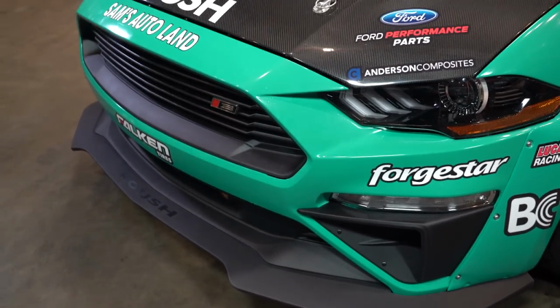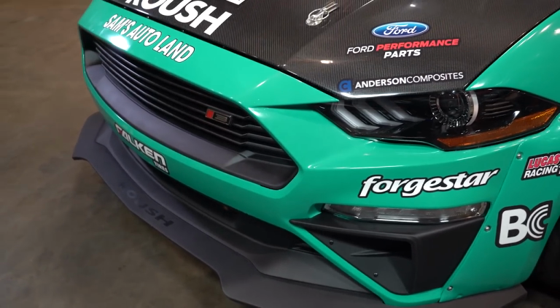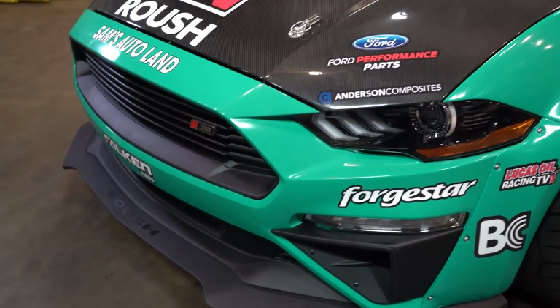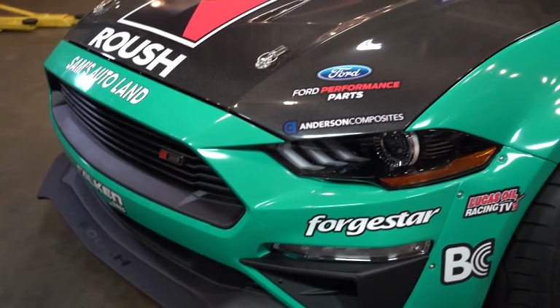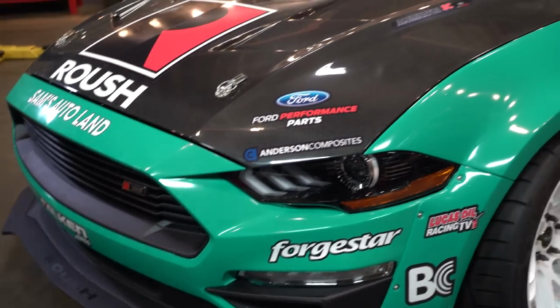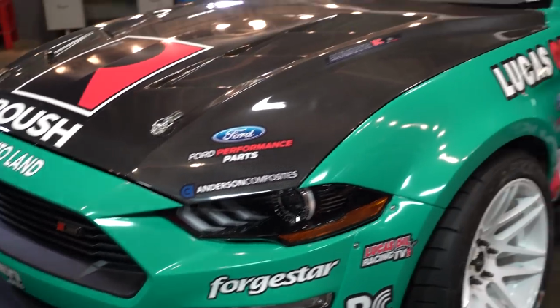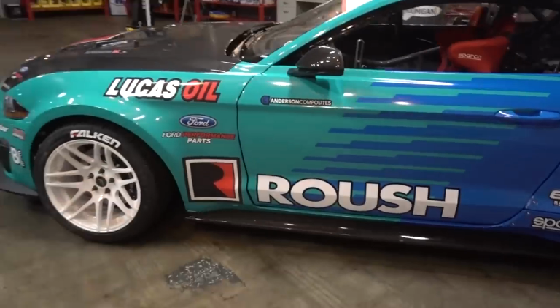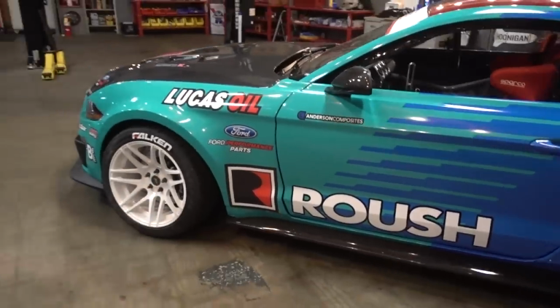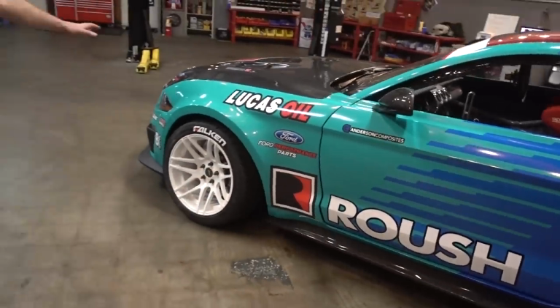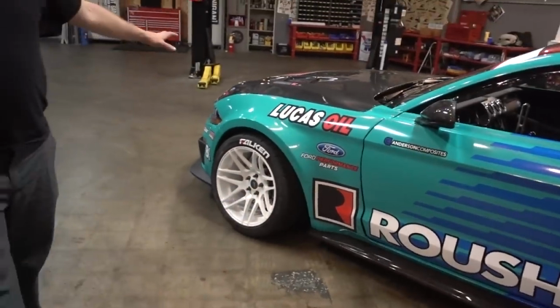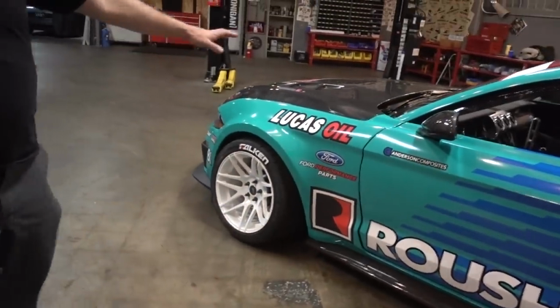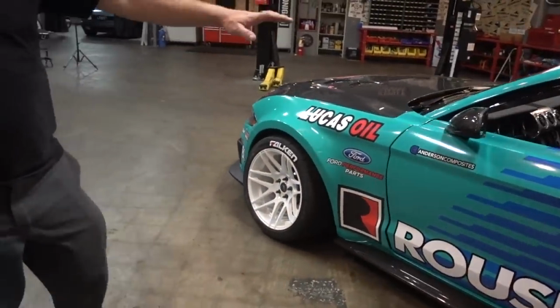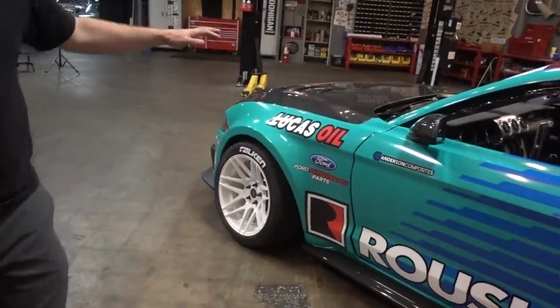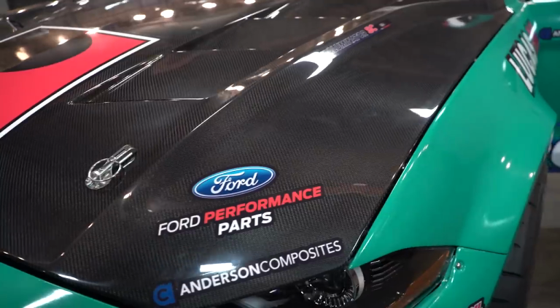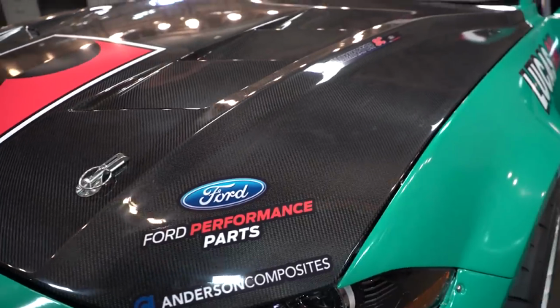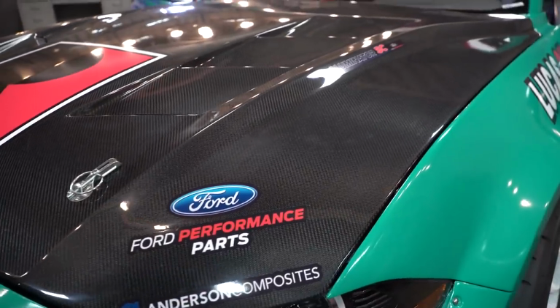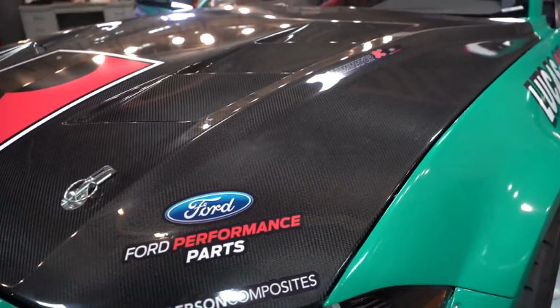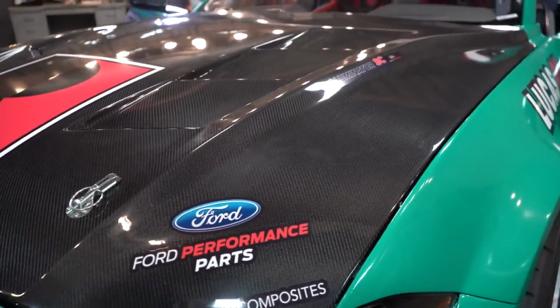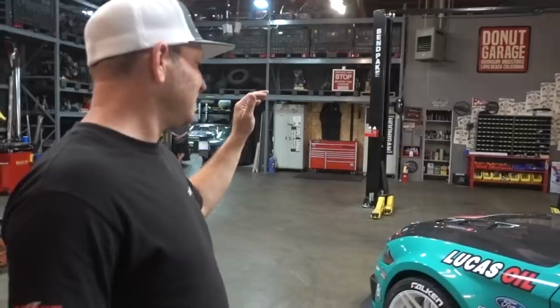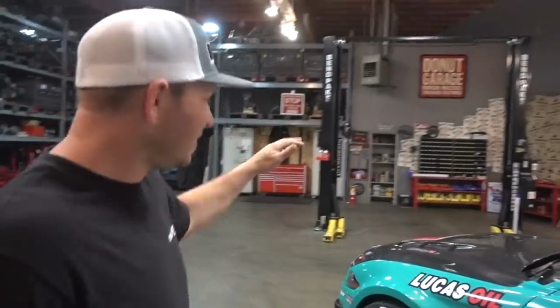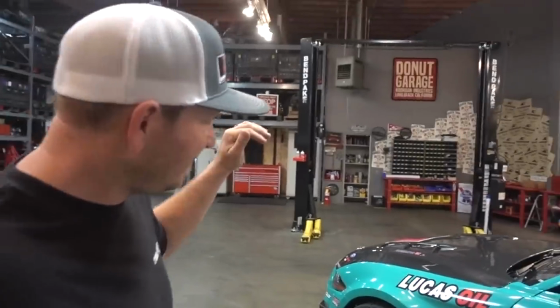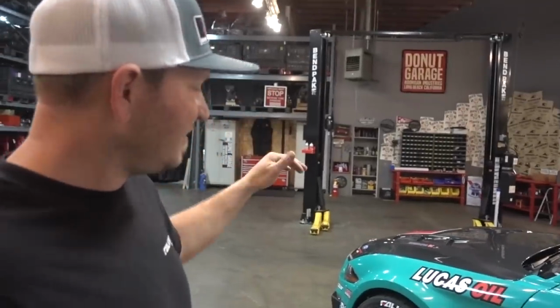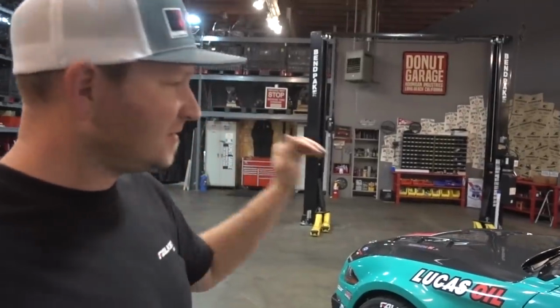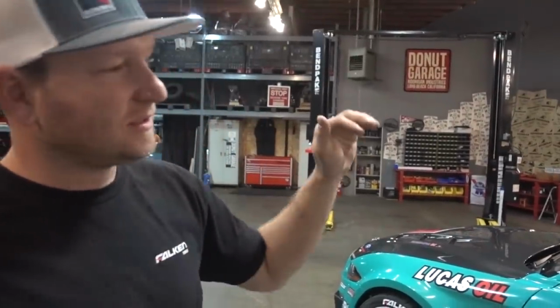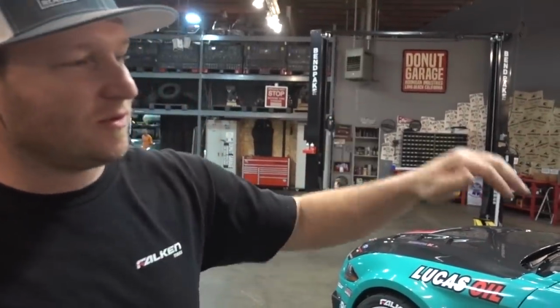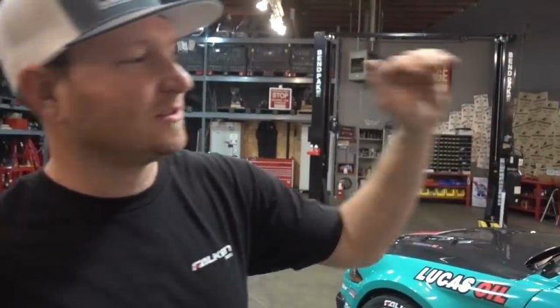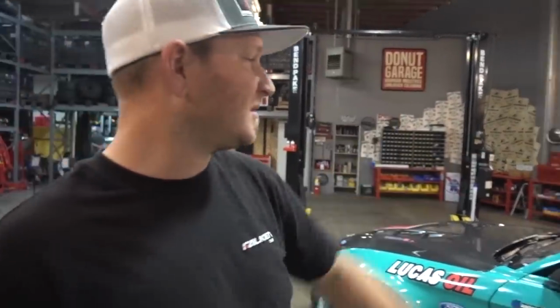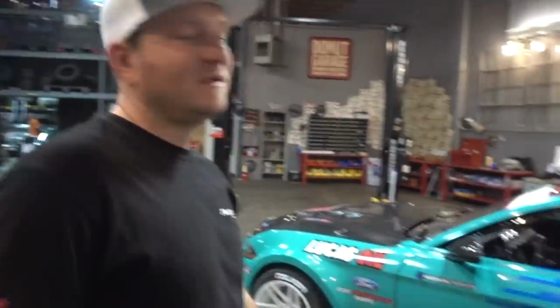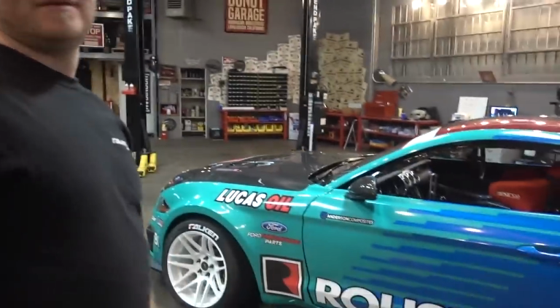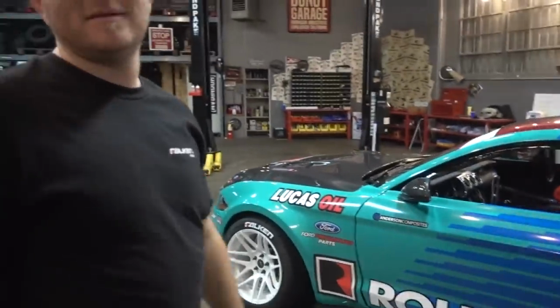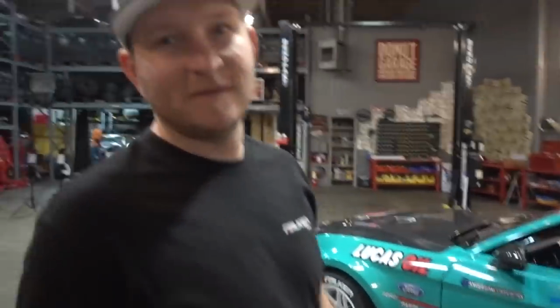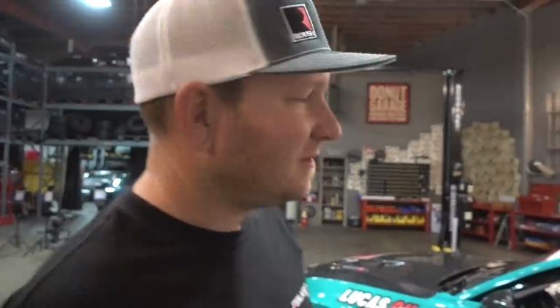What else are we rocking that's new on the outside? Underneath the wrap is actually all carbon fiber — carbon fiber hood, fenders, doors, quarters, and trunk. So what on this is metal, anything?